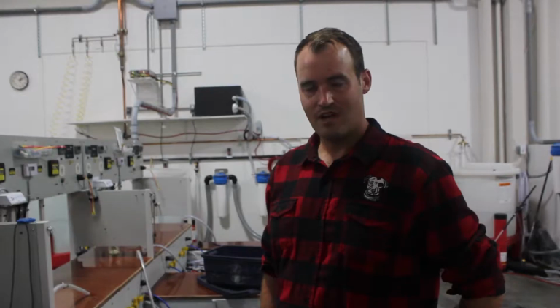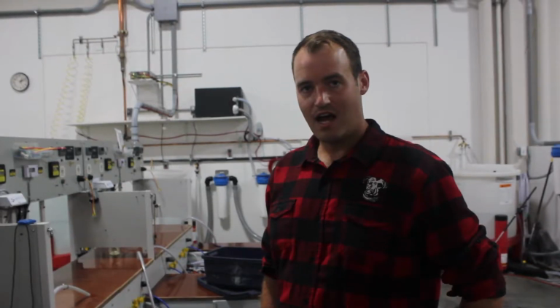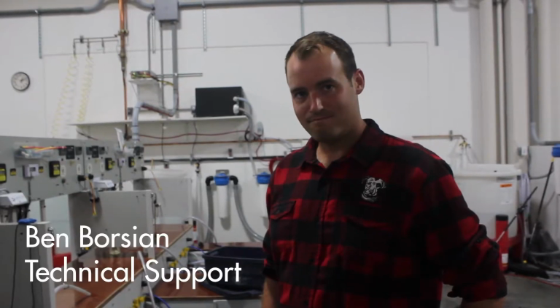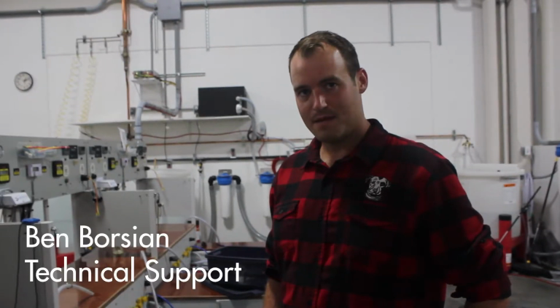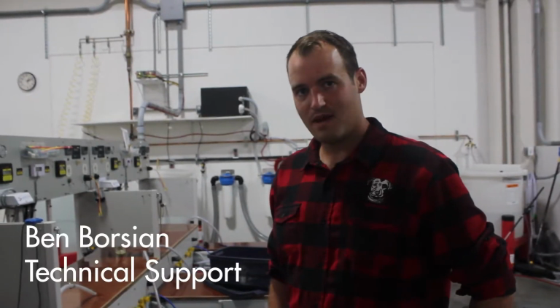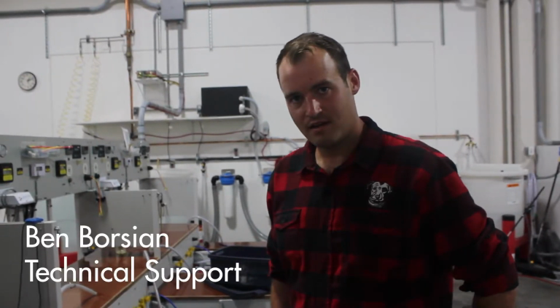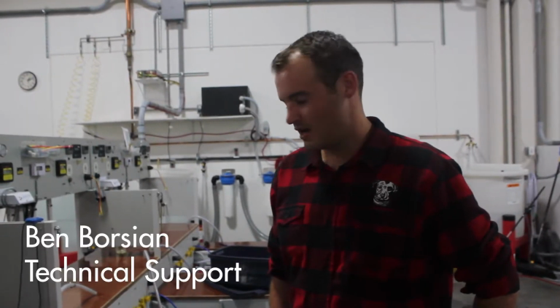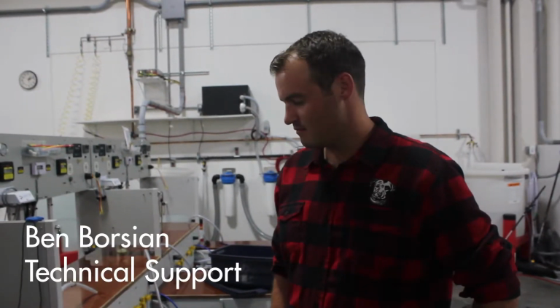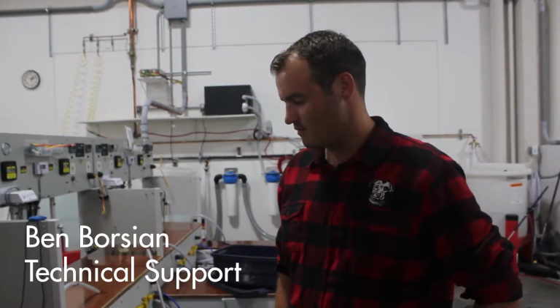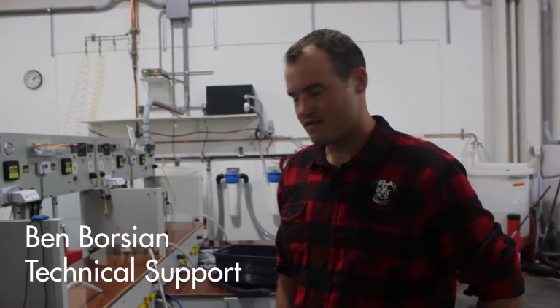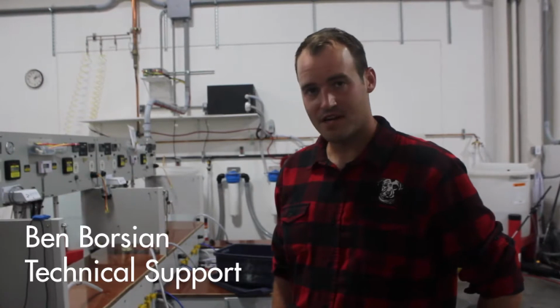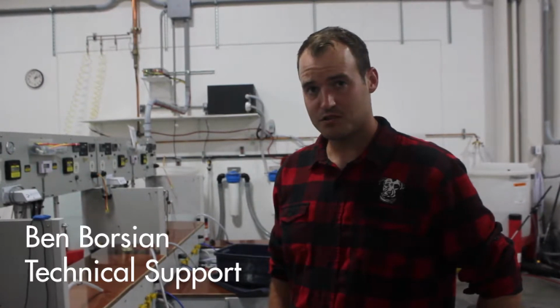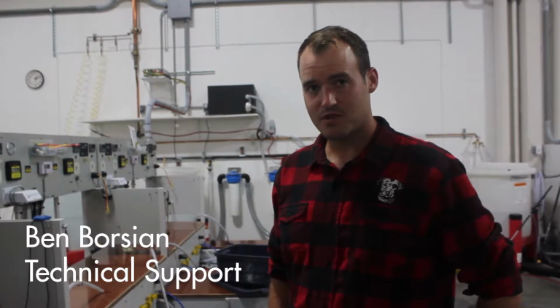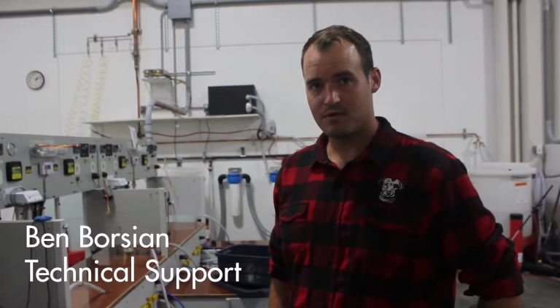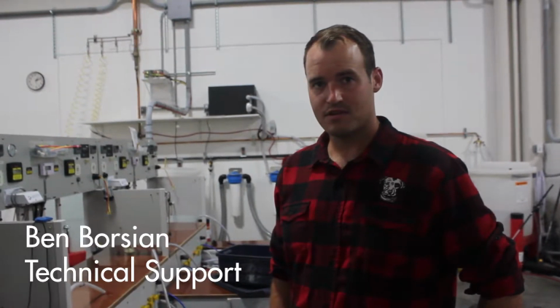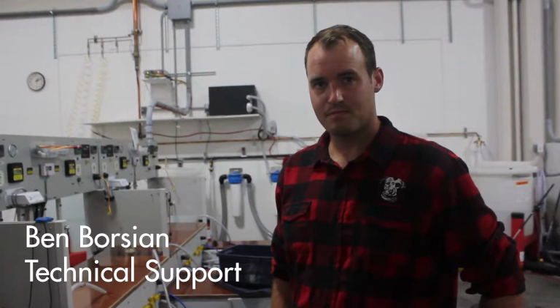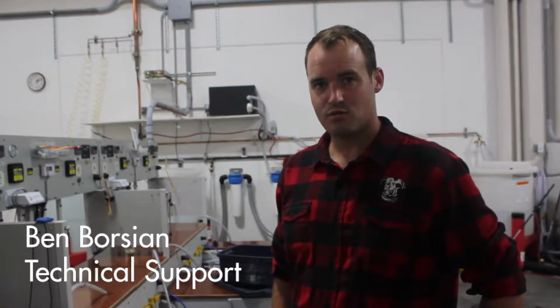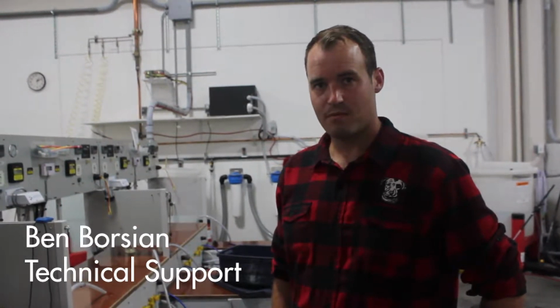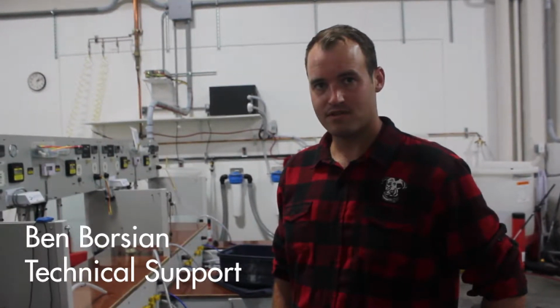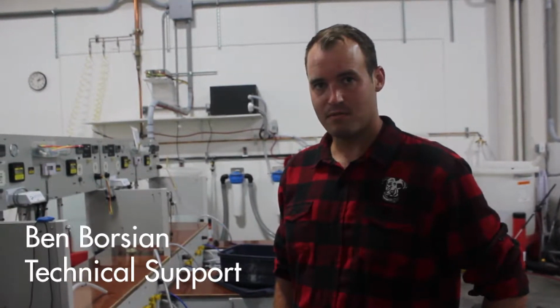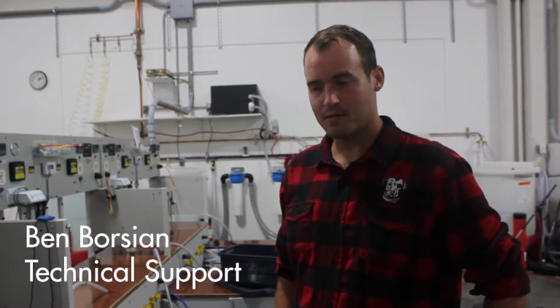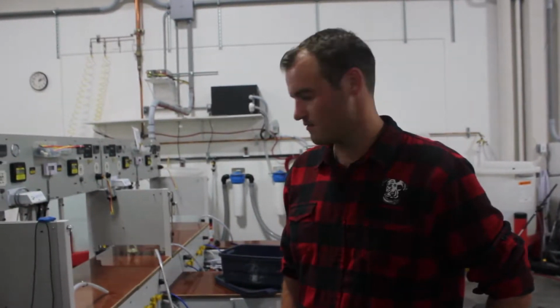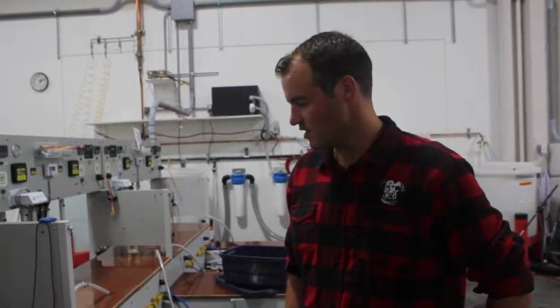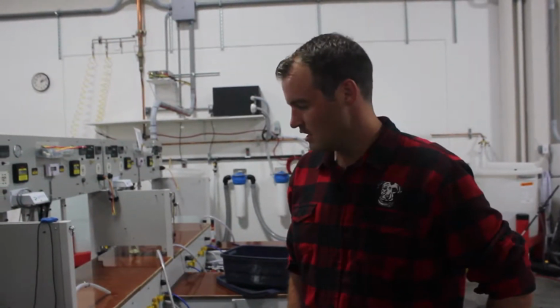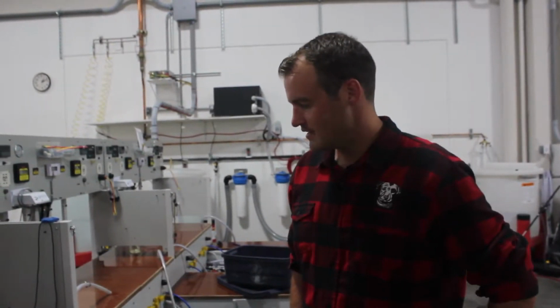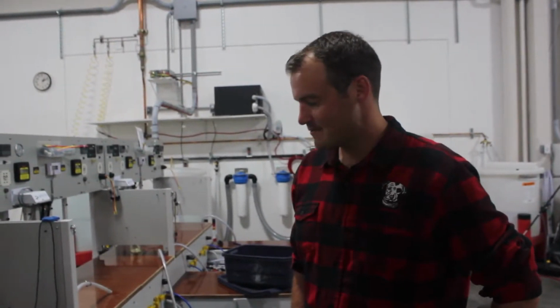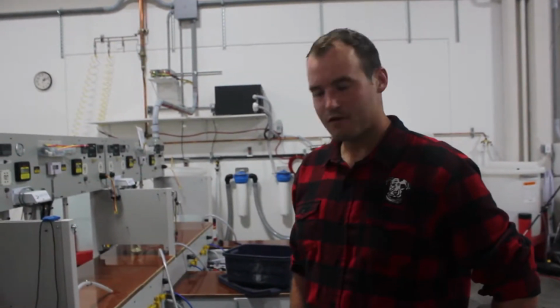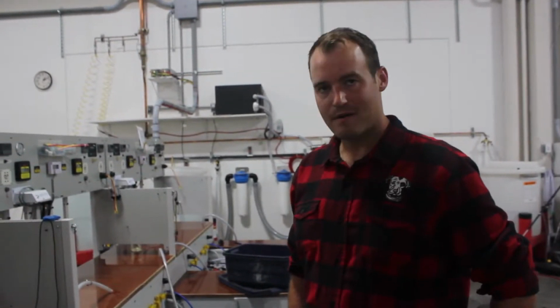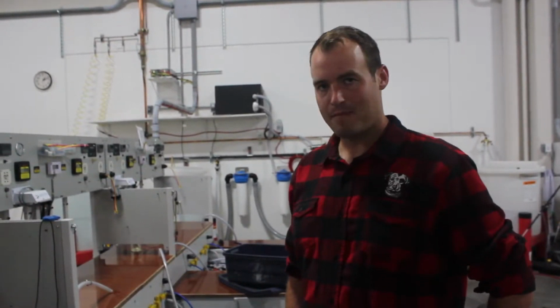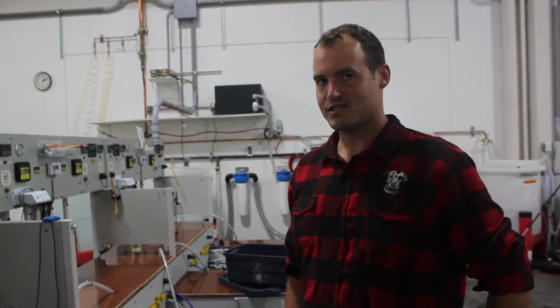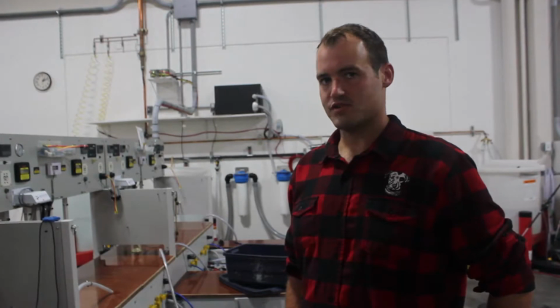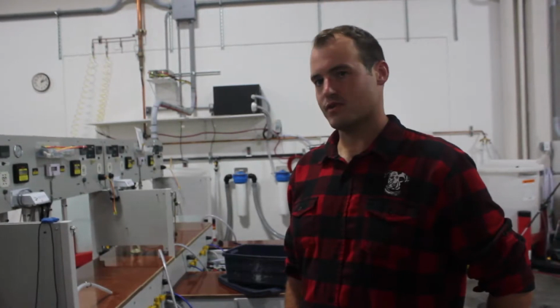Hi, my name is Ben. I'm on the technical support team here at Spectra Water Makers in Petaluma, California. Today I'm going to go over how to bypass the pressure switch.